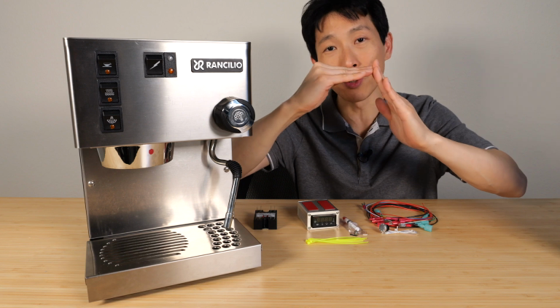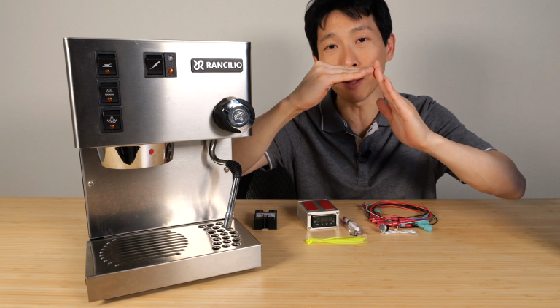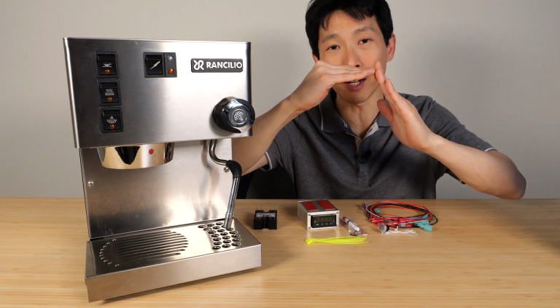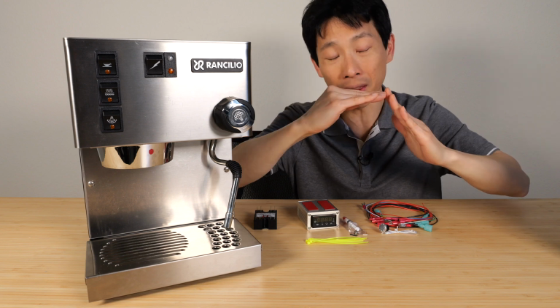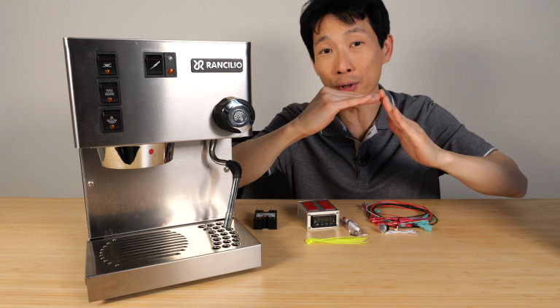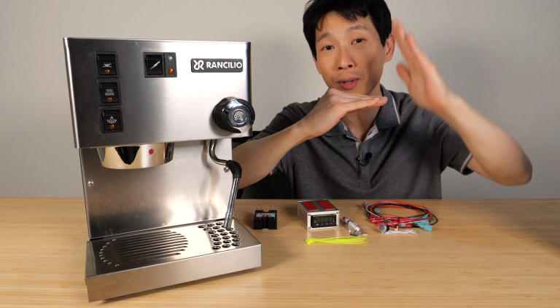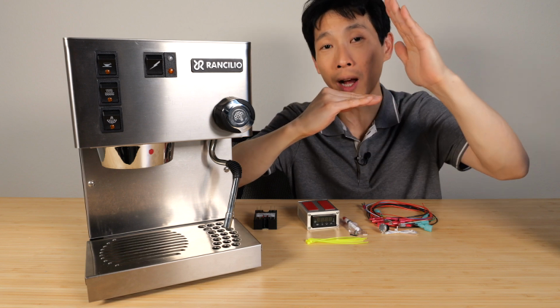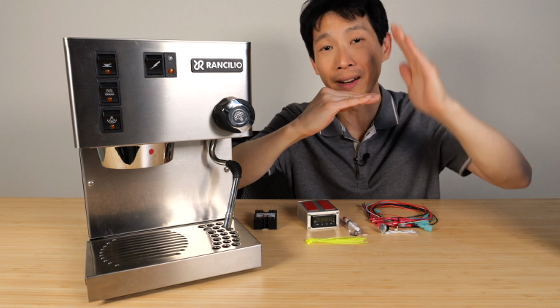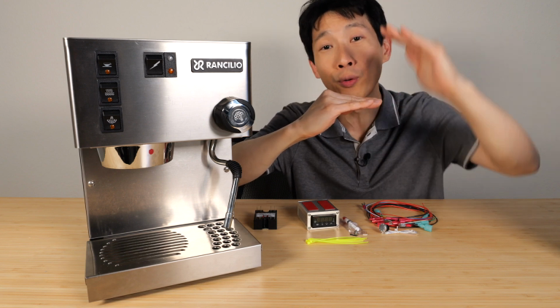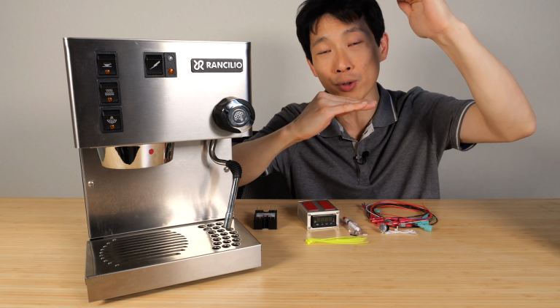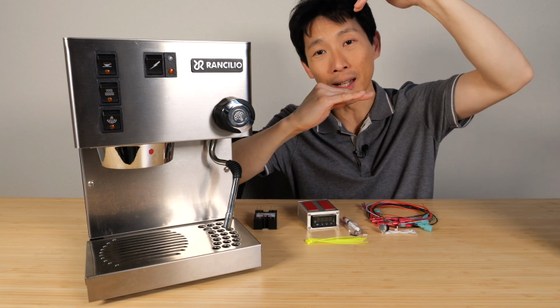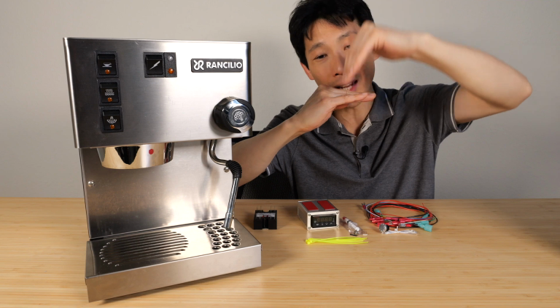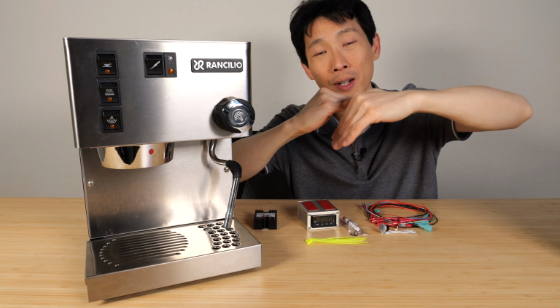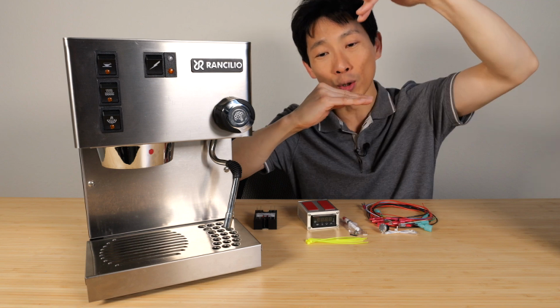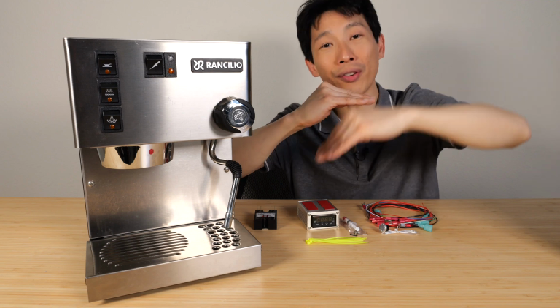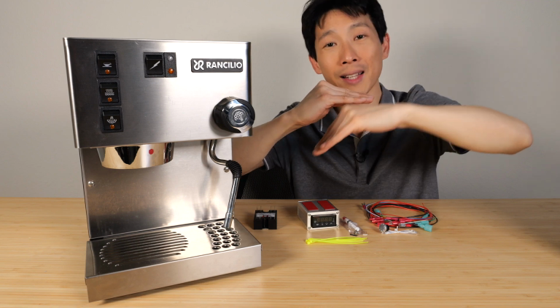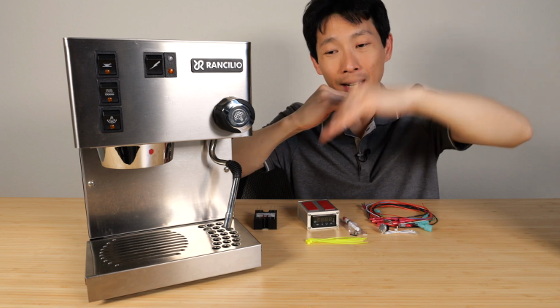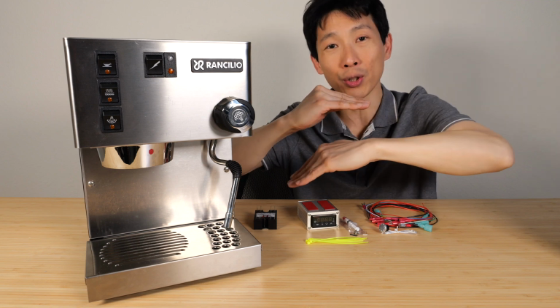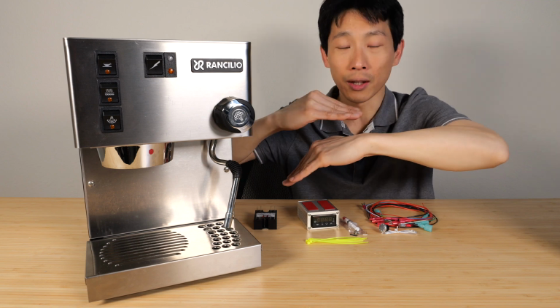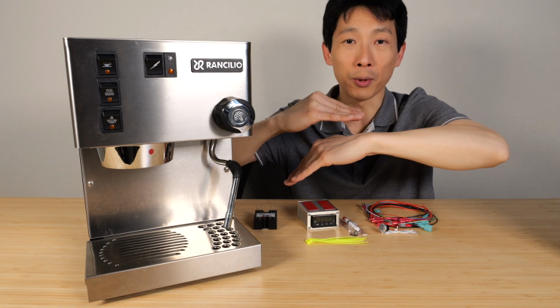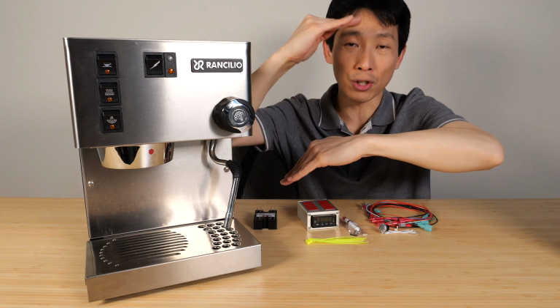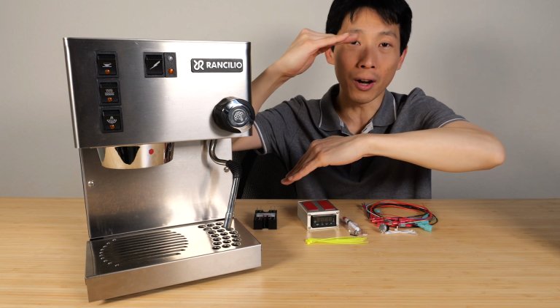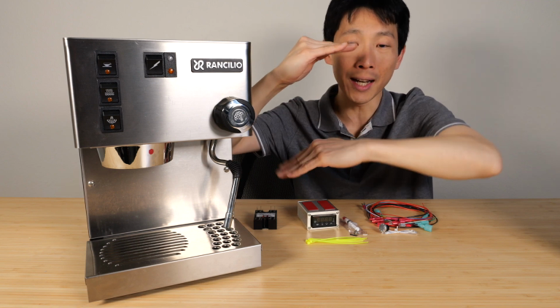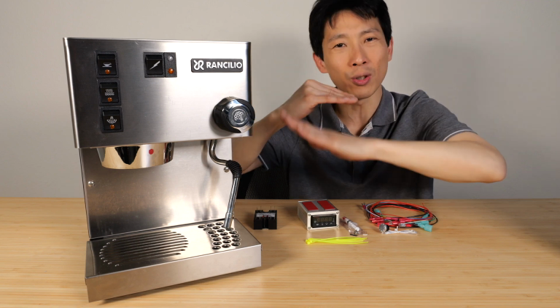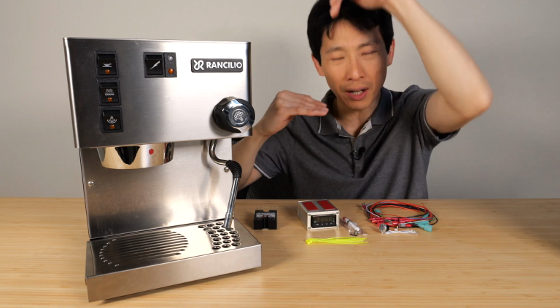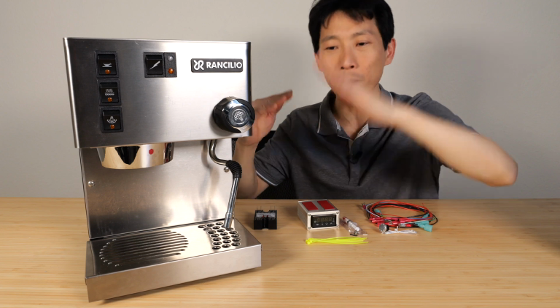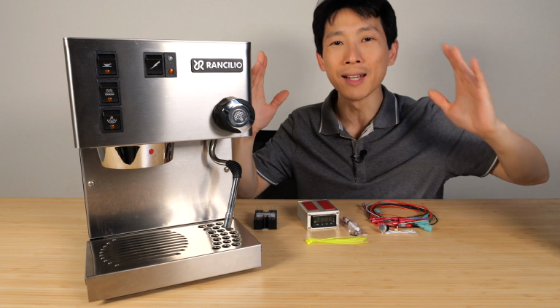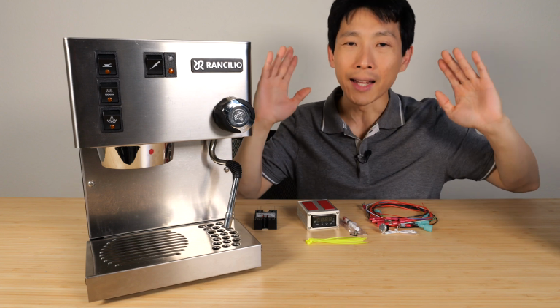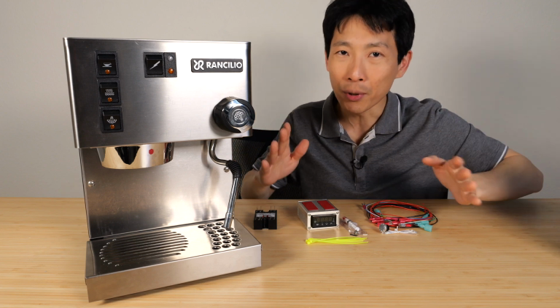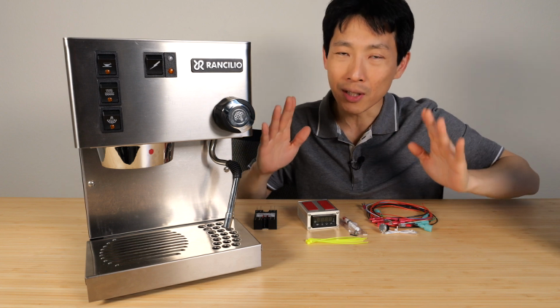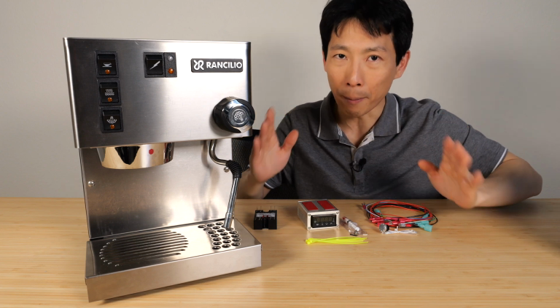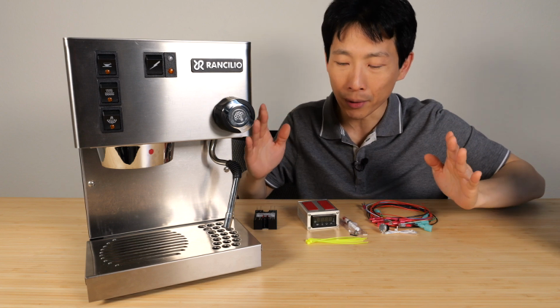When it reaches the set temperature, it turns off. But the temperature keeps on going up higher — it overshoots. When it comes down, it goes too fast and it undershoots. The thermostats turn on again. And so this process repeats and the temperature is never set properly.